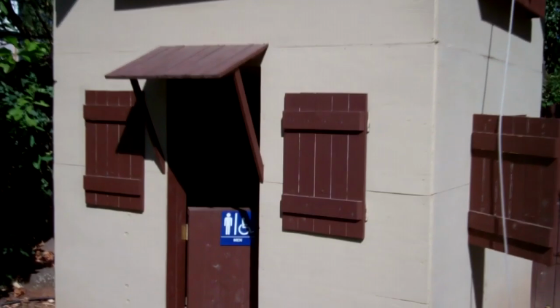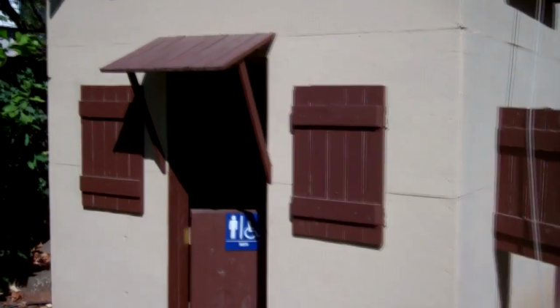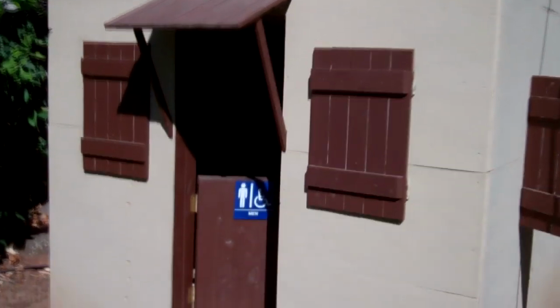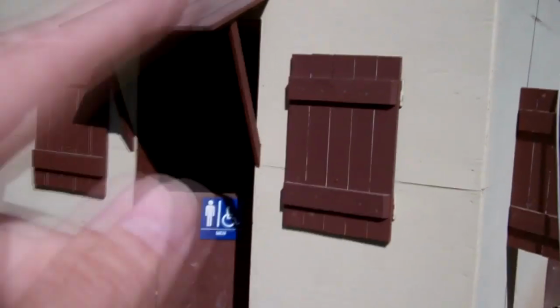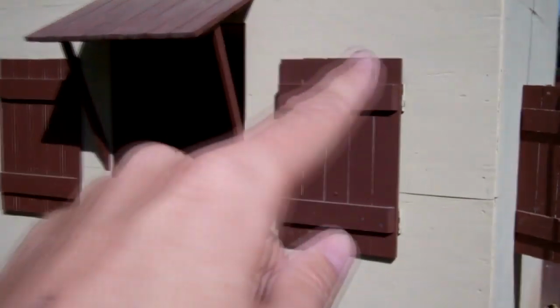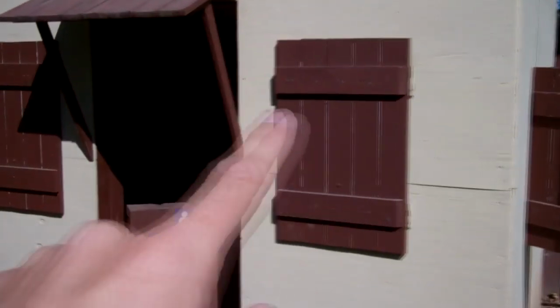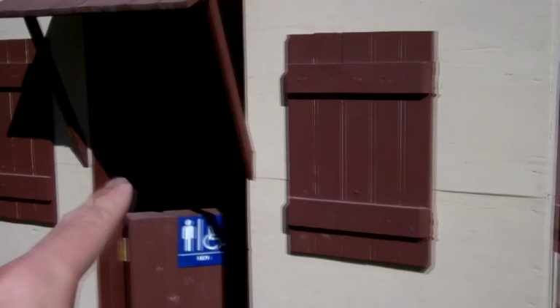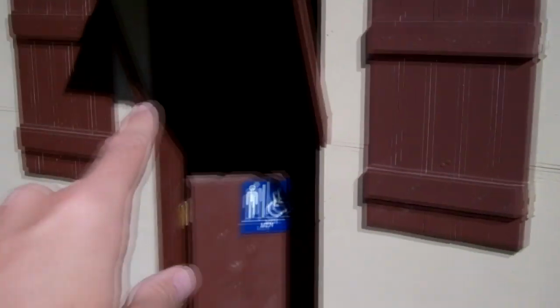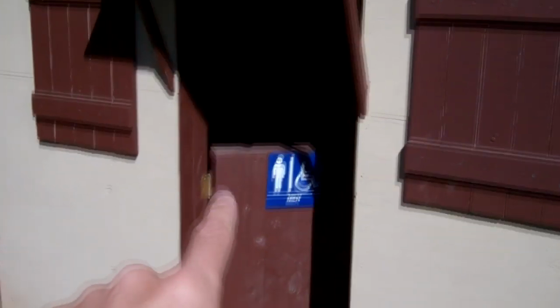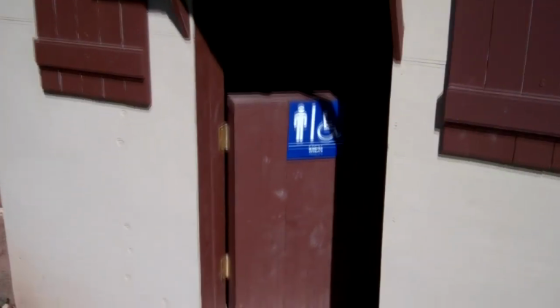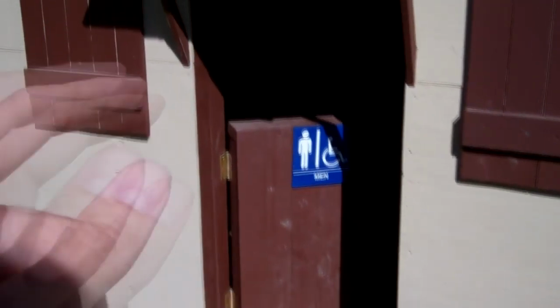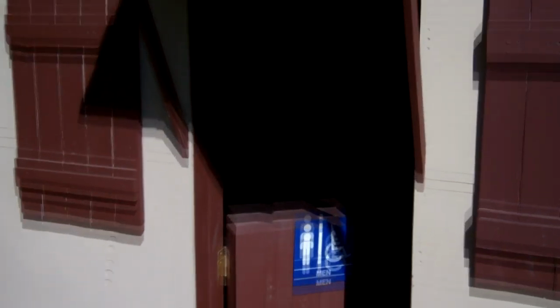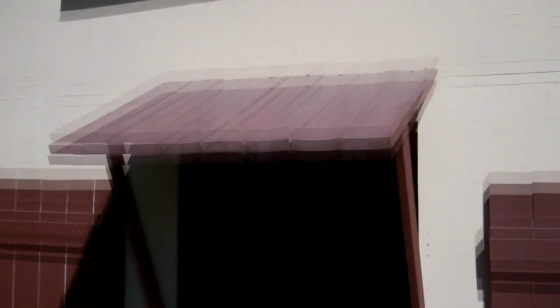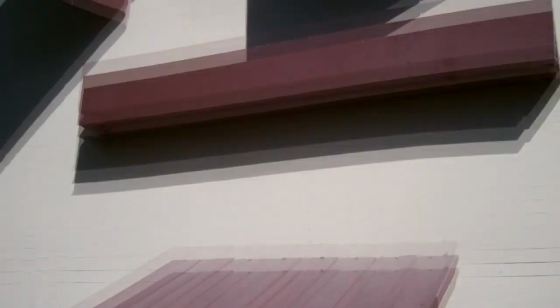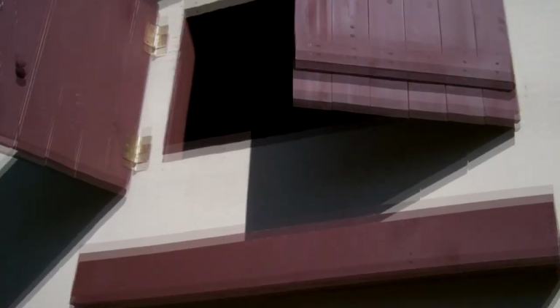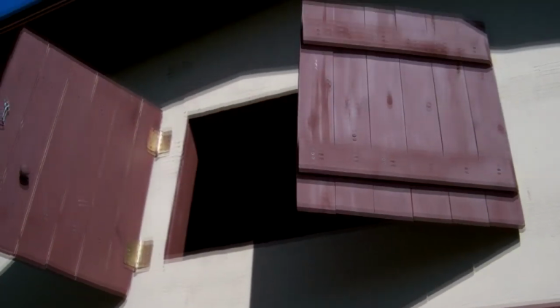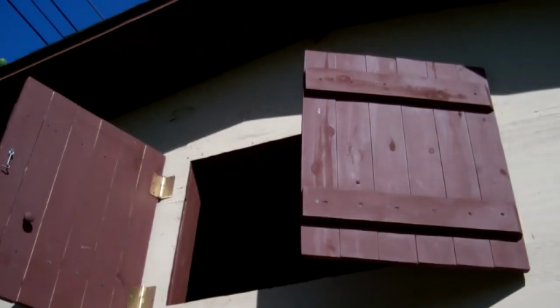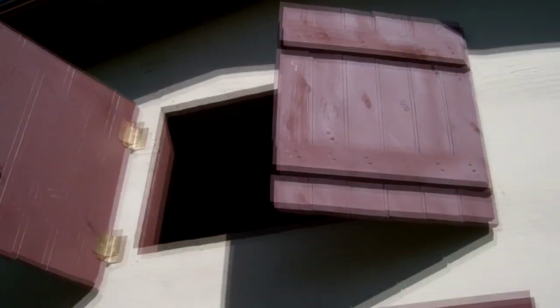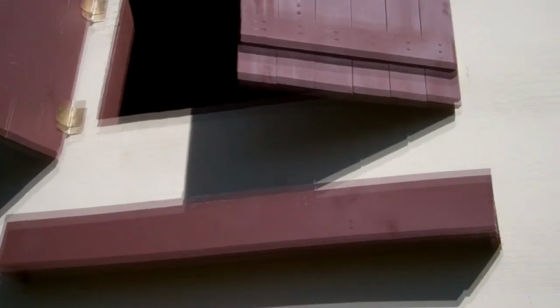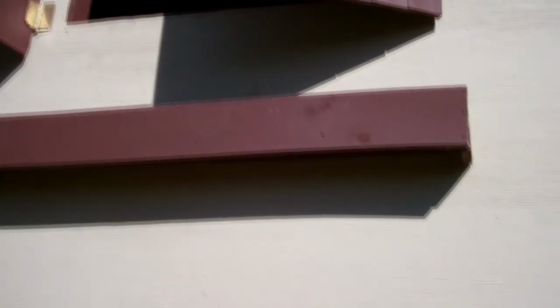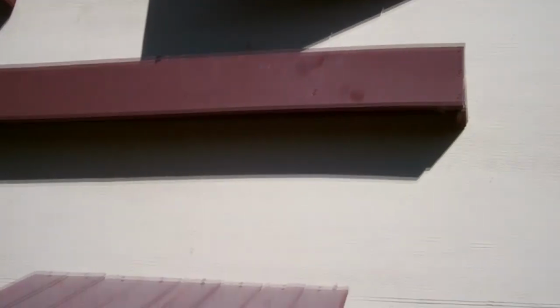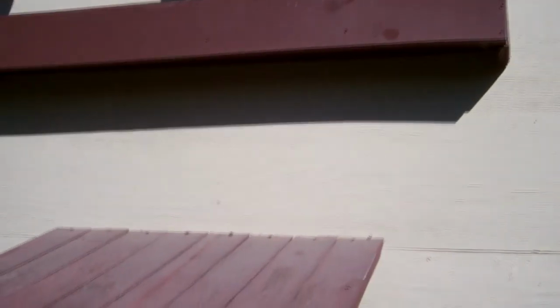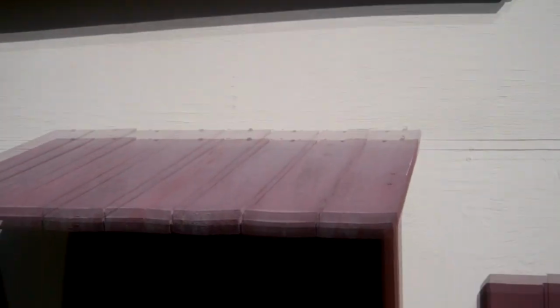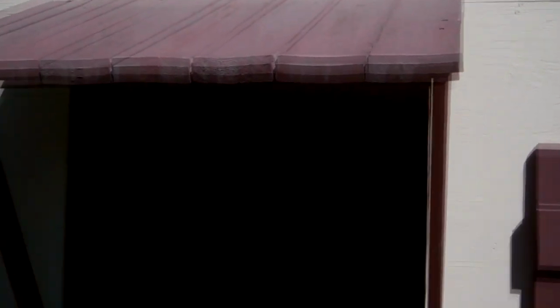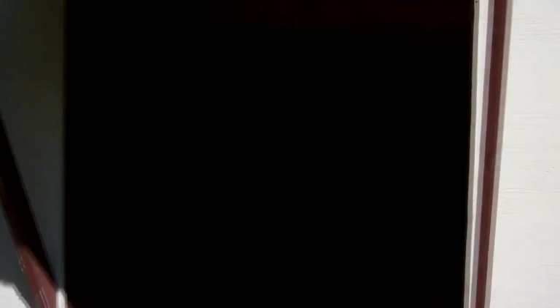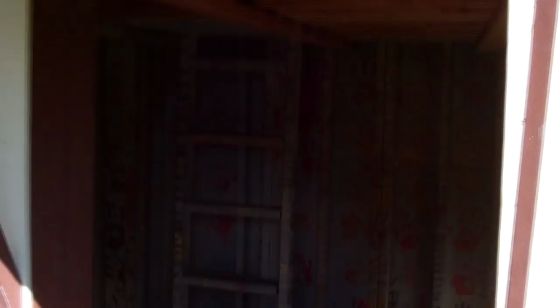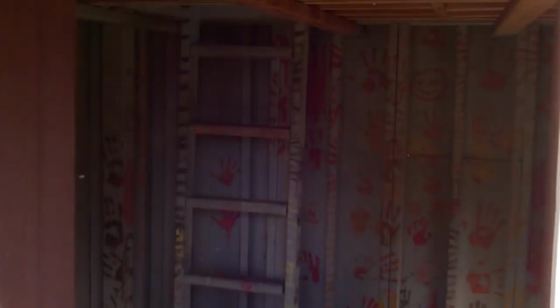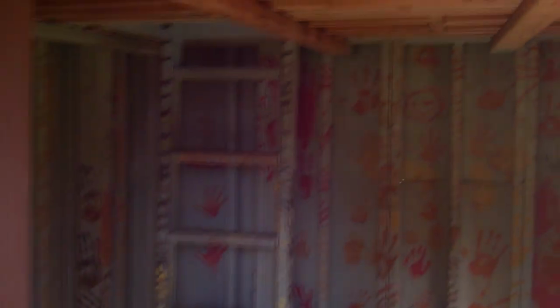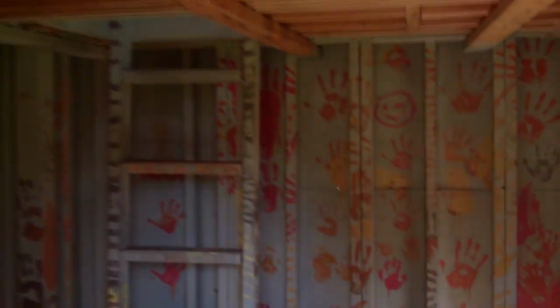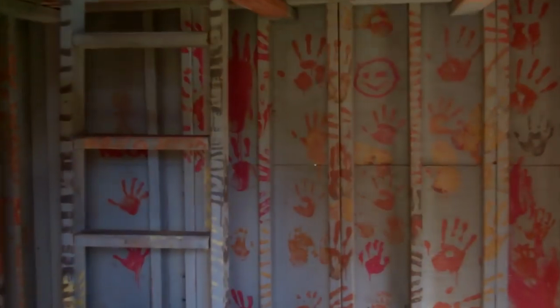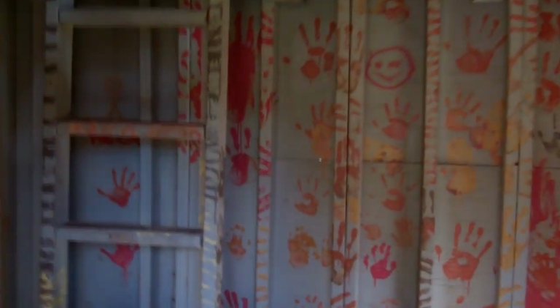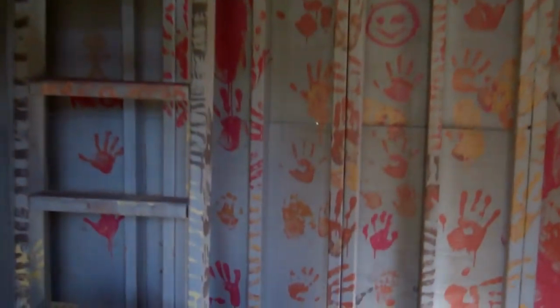So check it out. I have shutters, I have a little half door here. It's a good 12, 14, 15 feet tall.